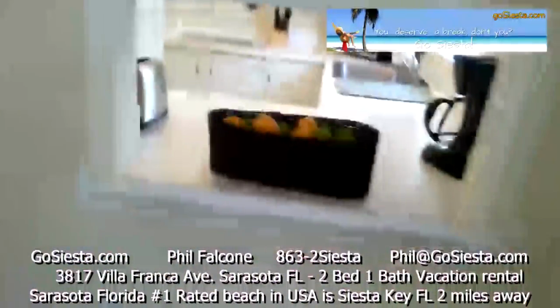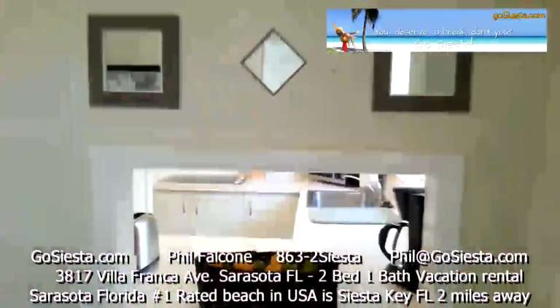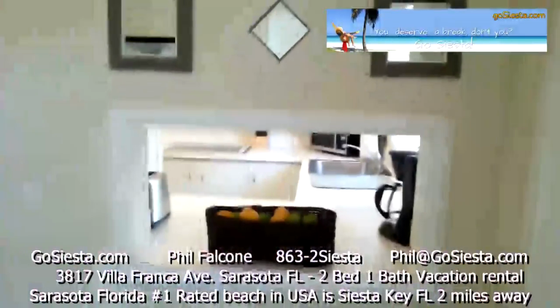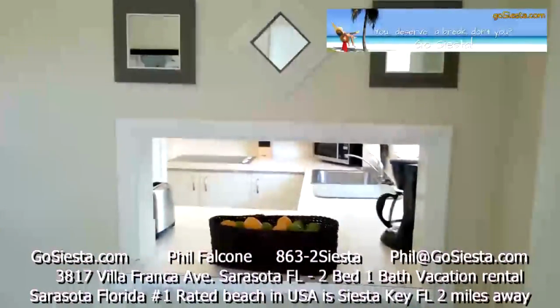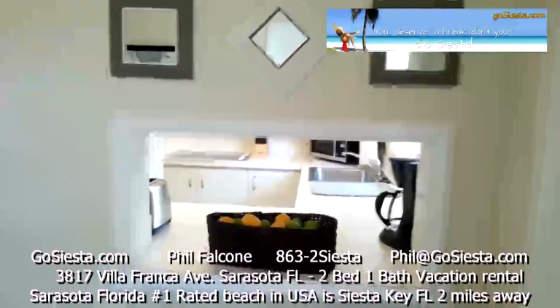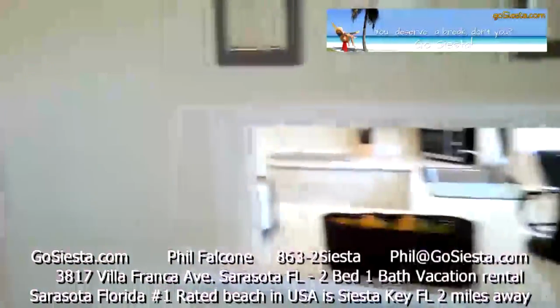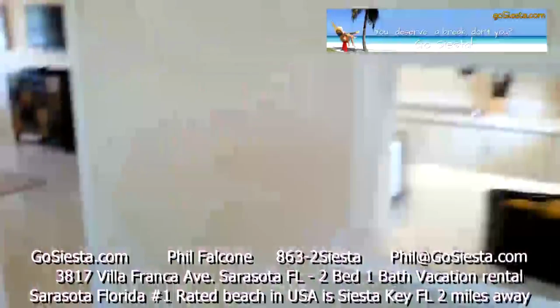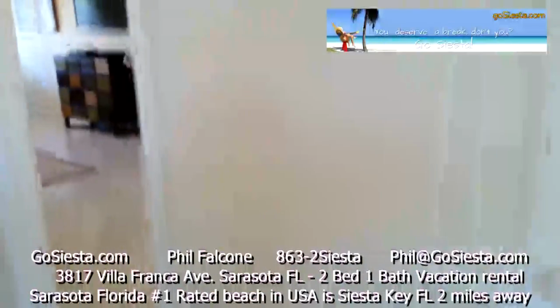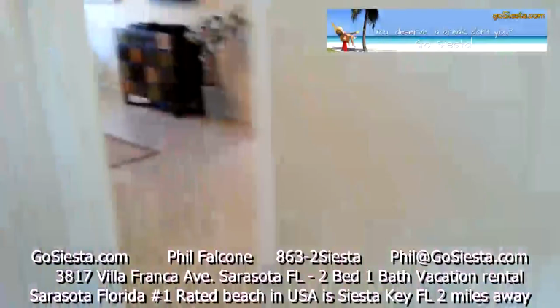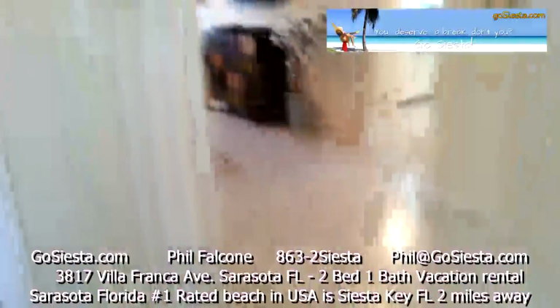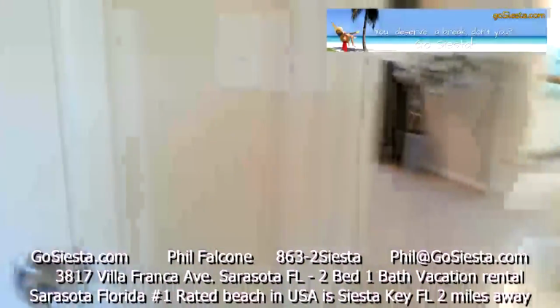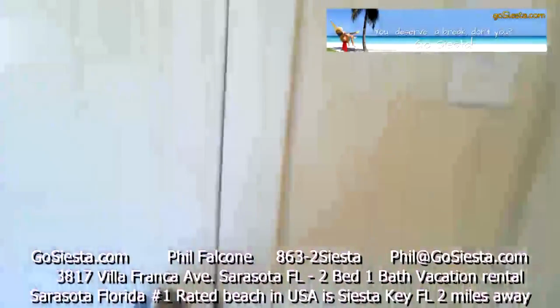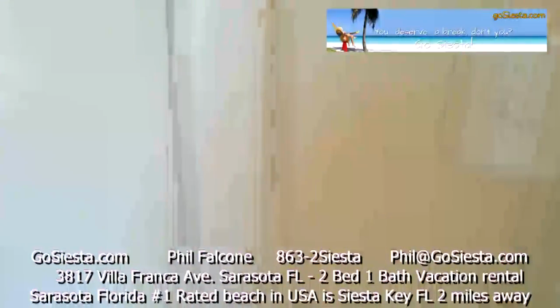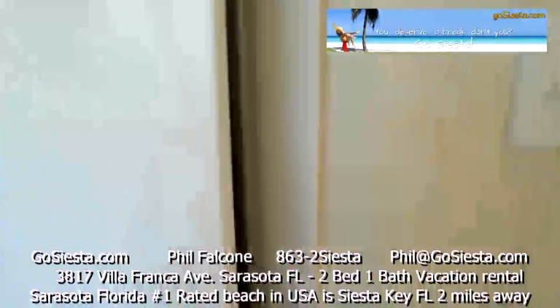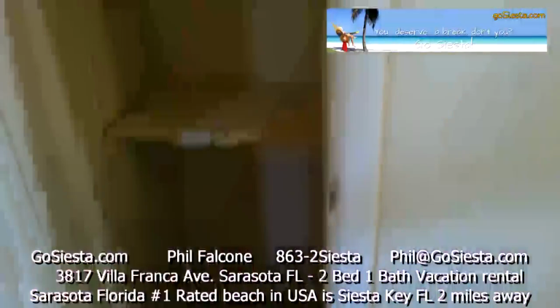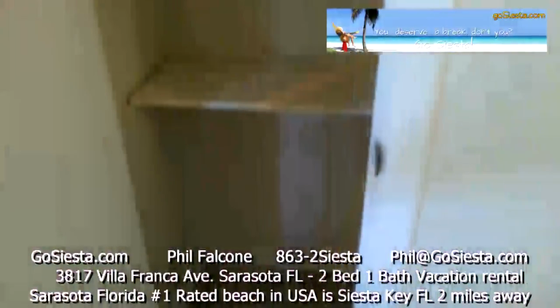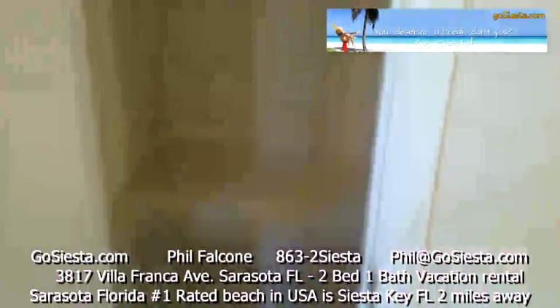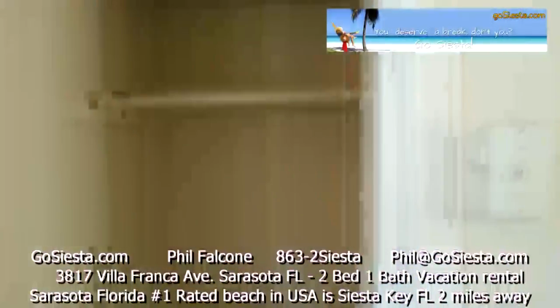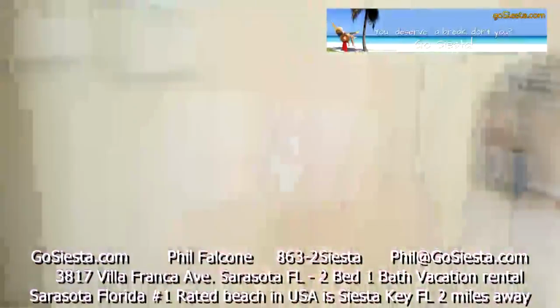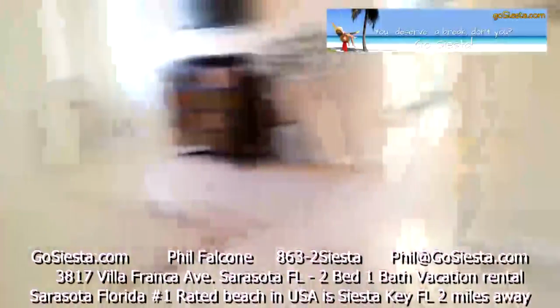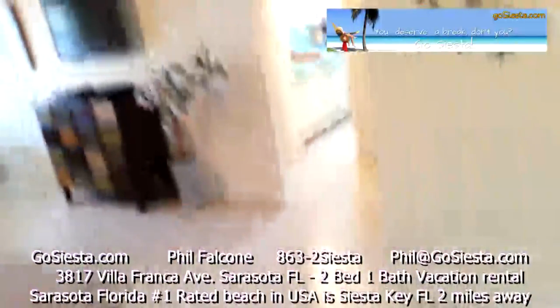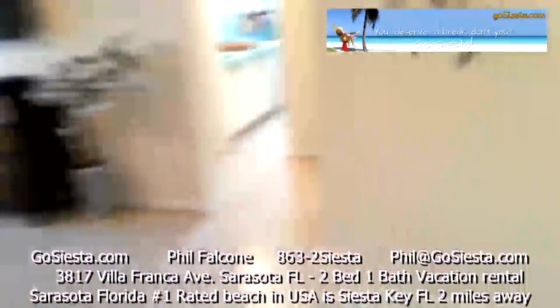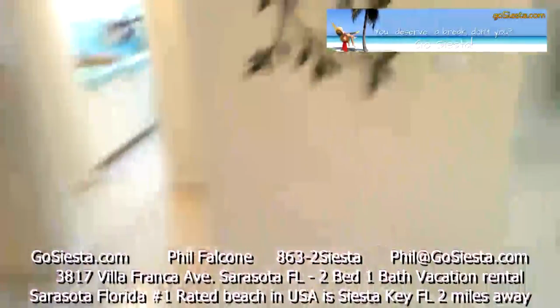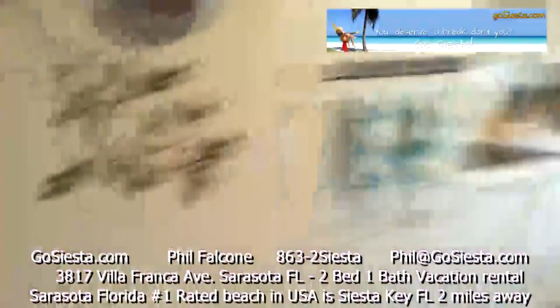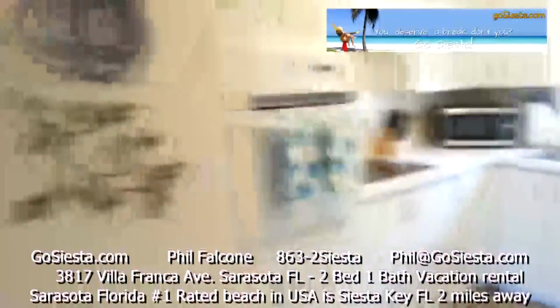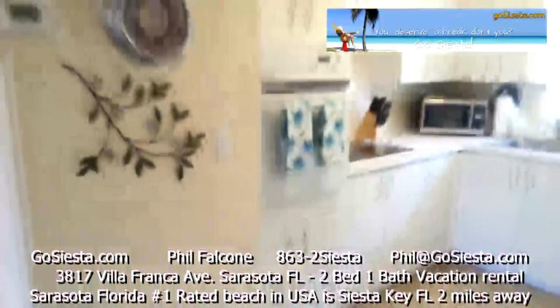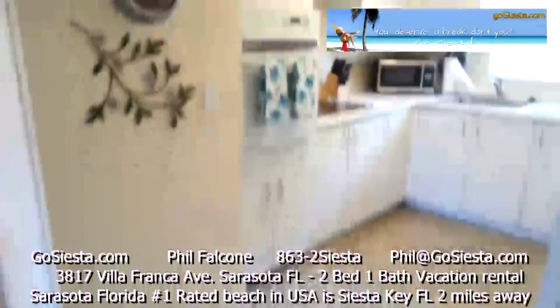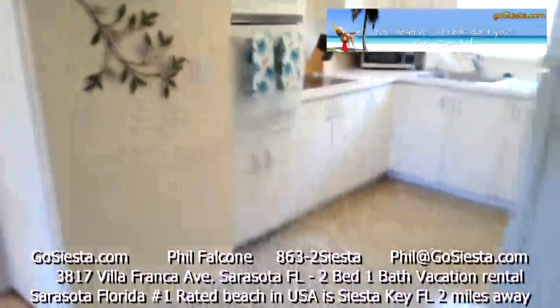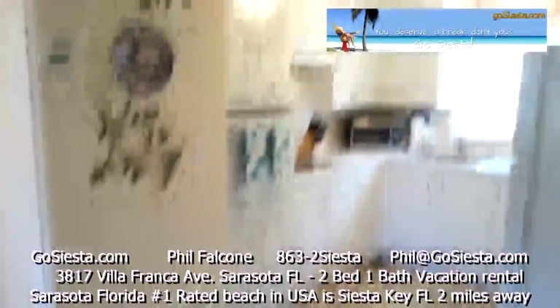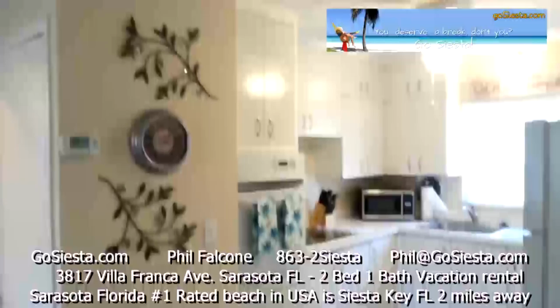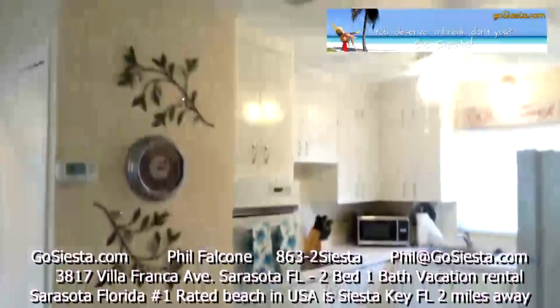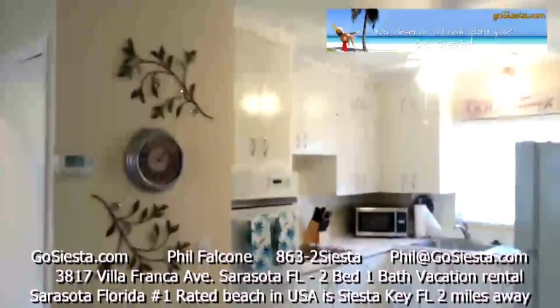There's a little see-through port to the kitchen, and a small closet for some storage. Here's our kitchen — everything you need.